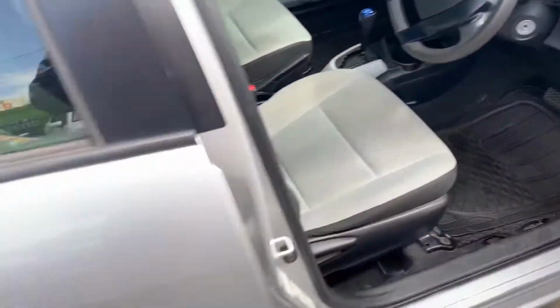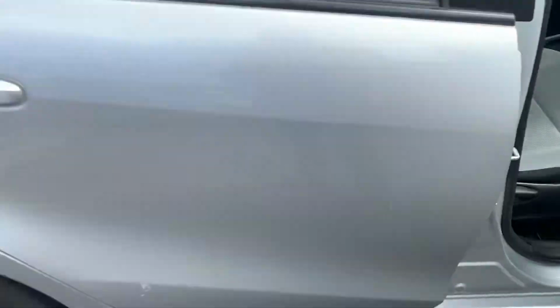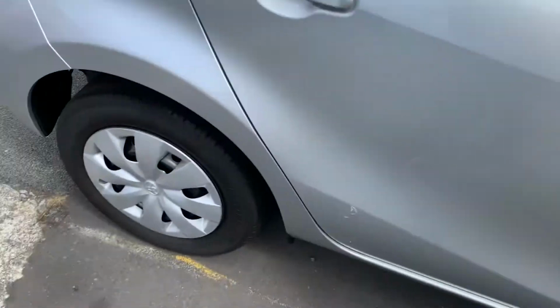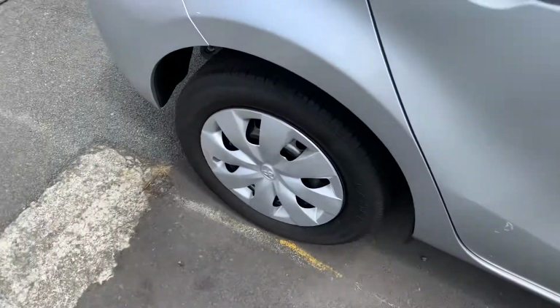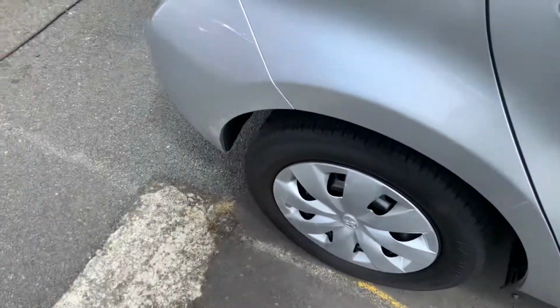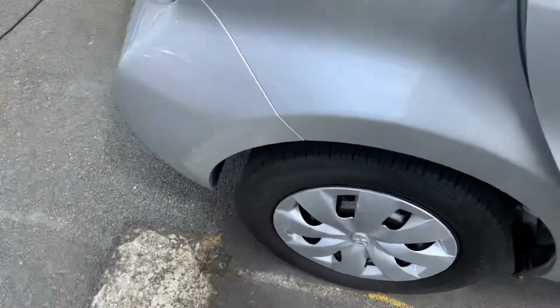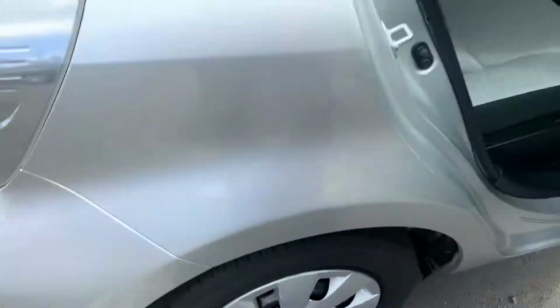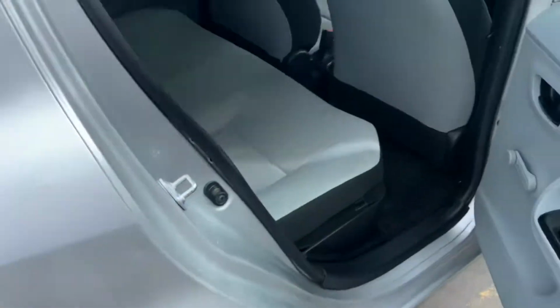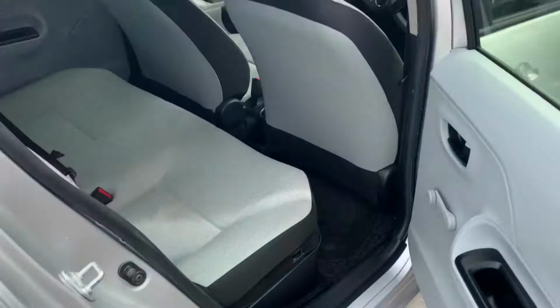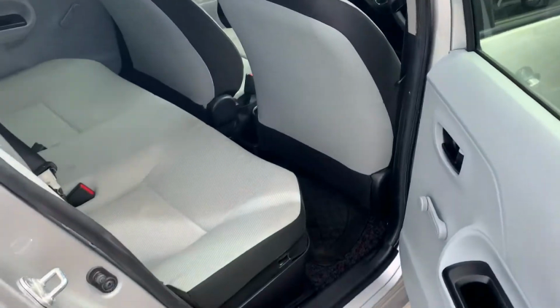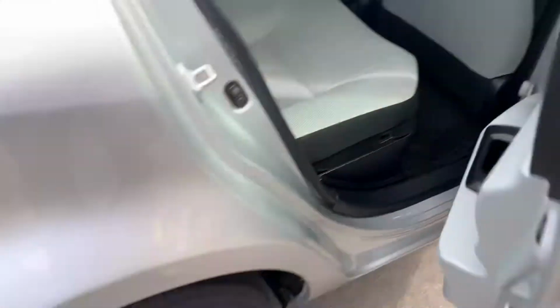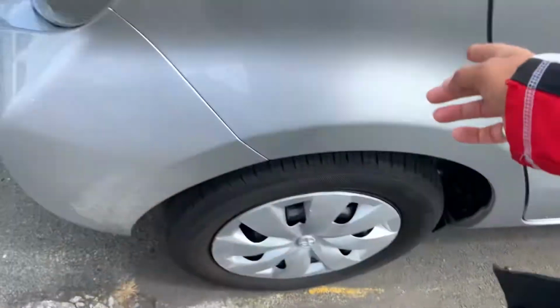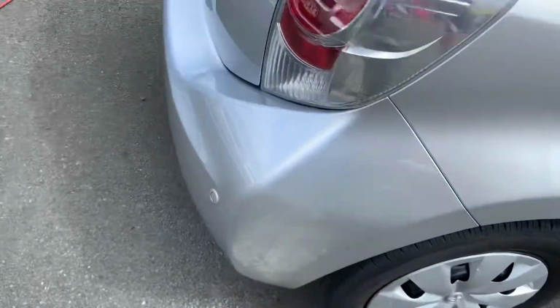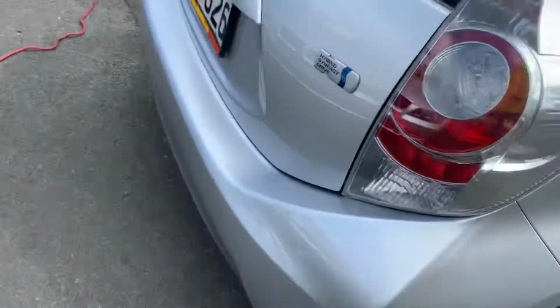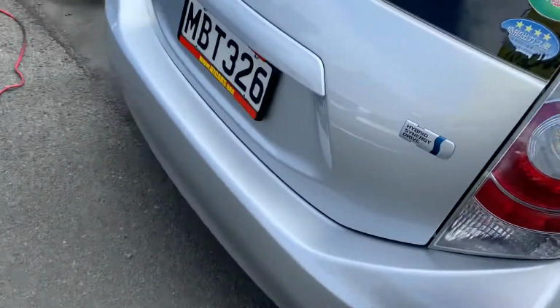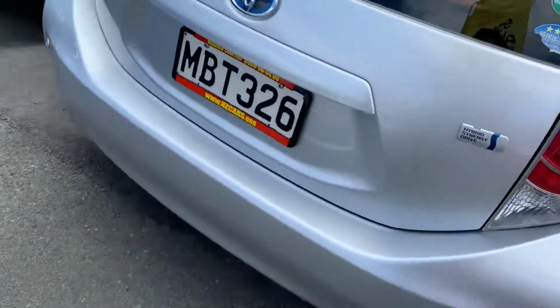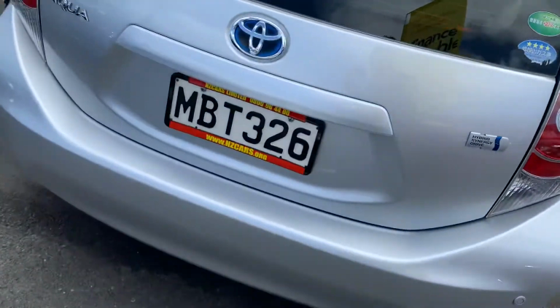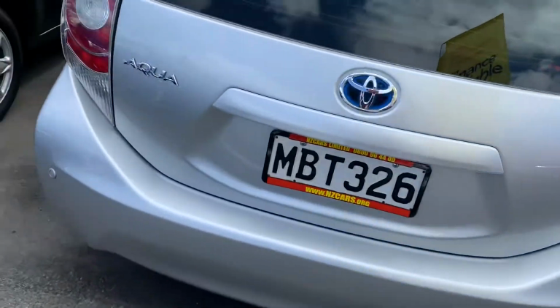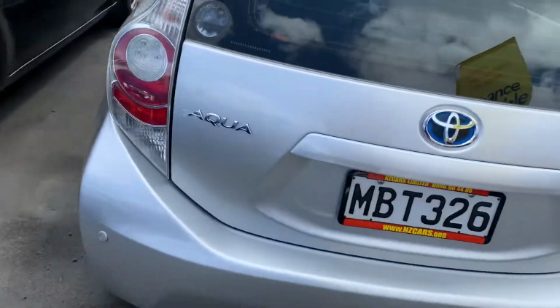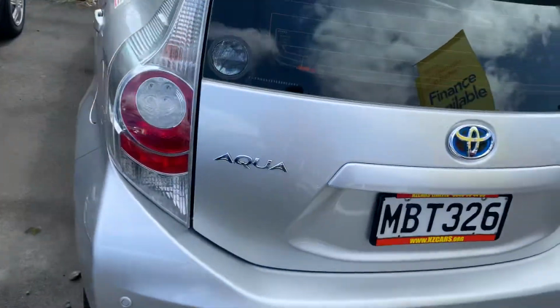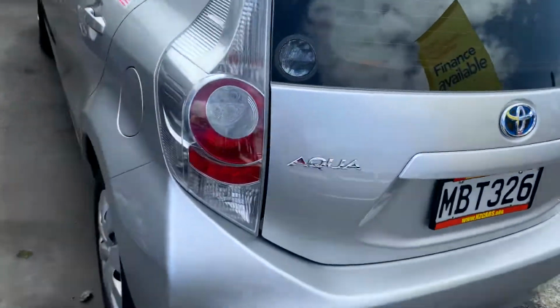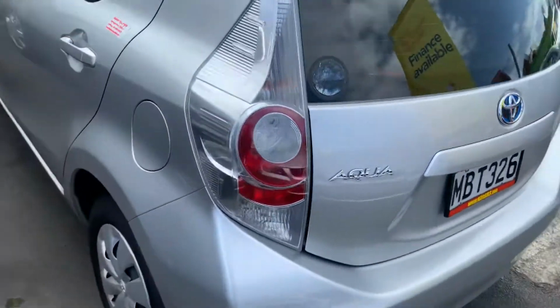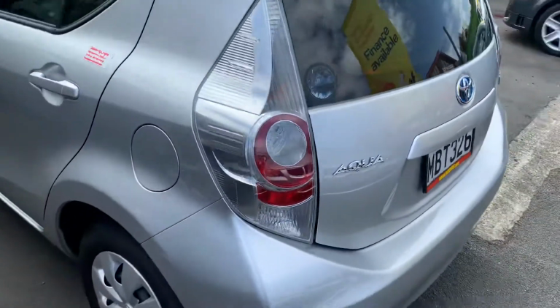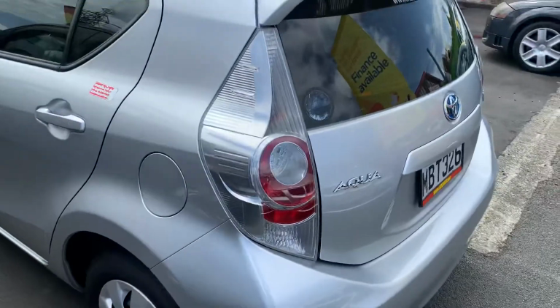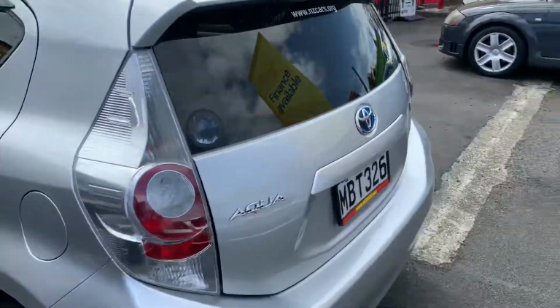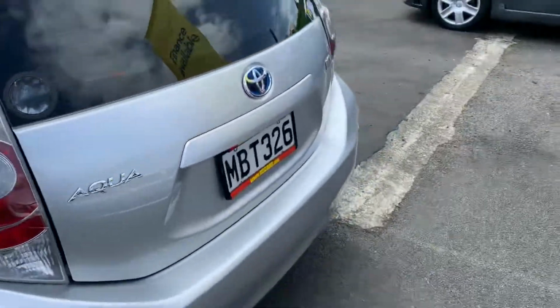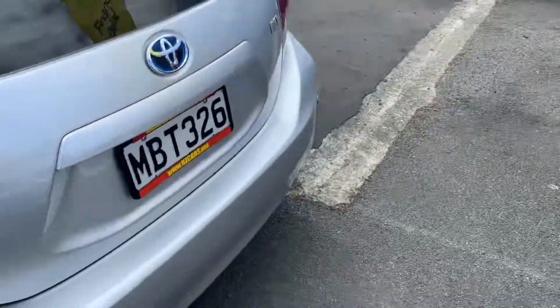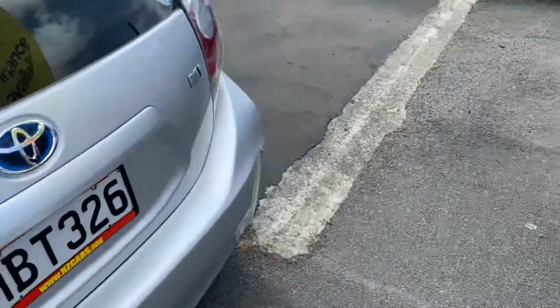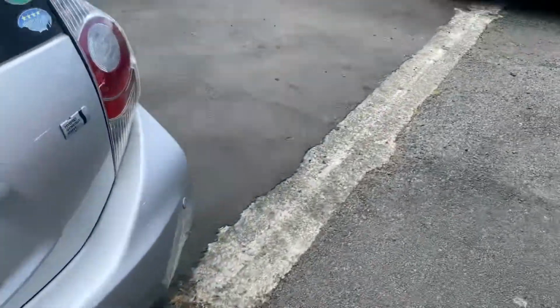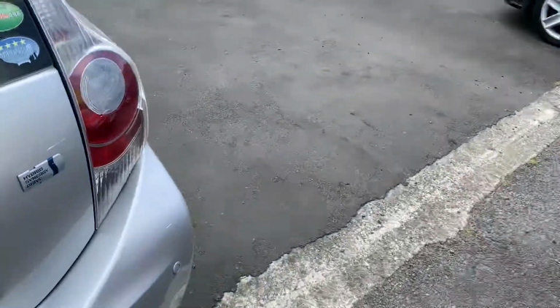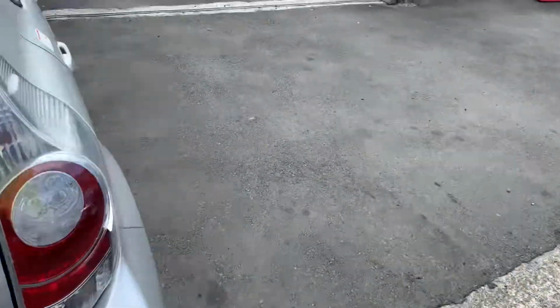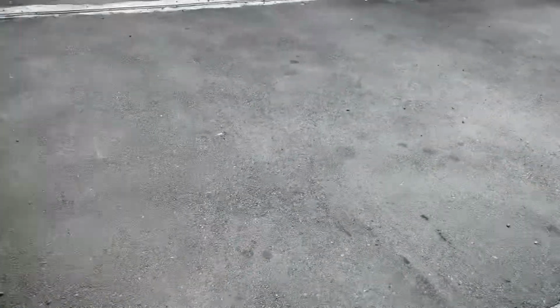It runs on petrol as well as battery, so it will save a lot of gas.